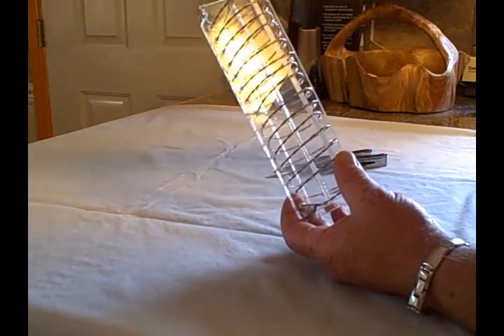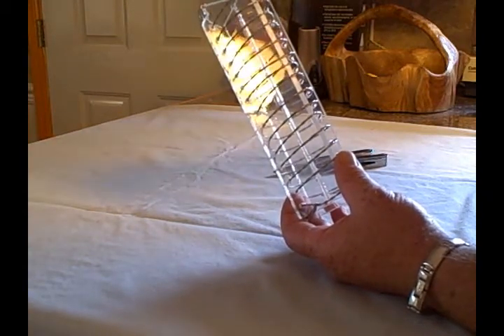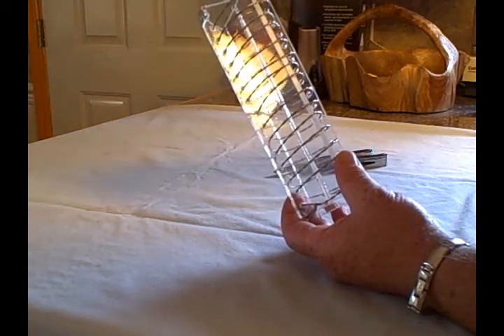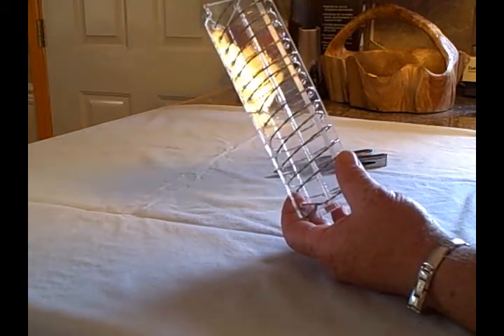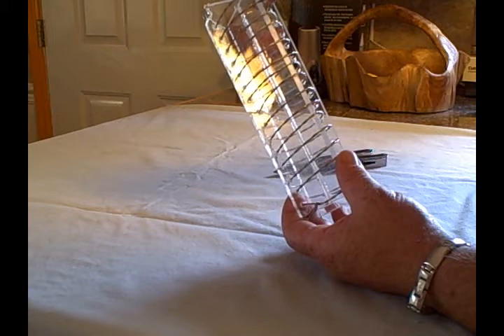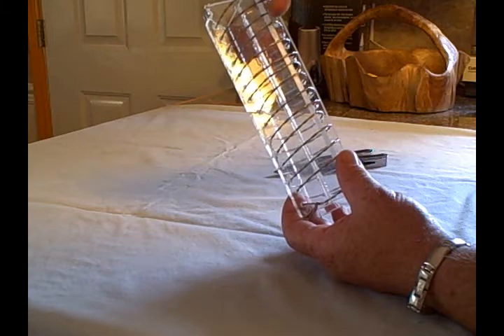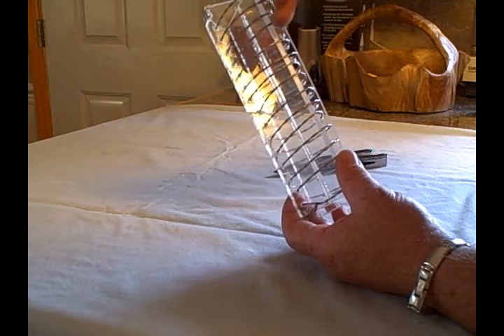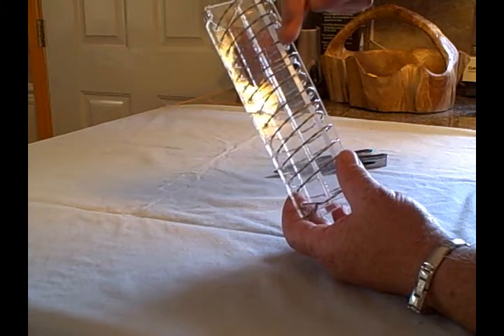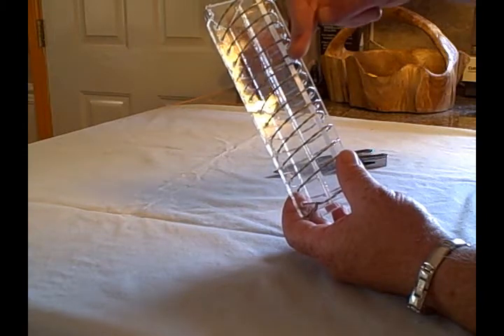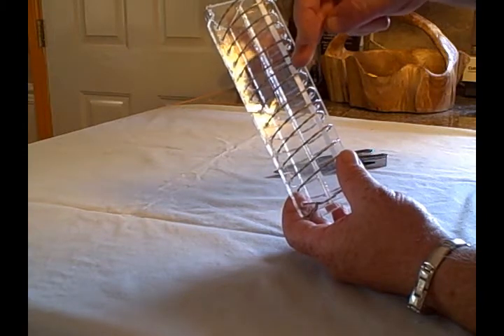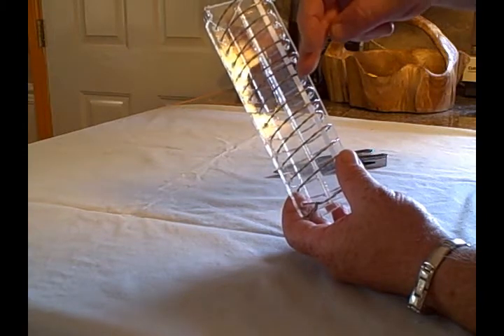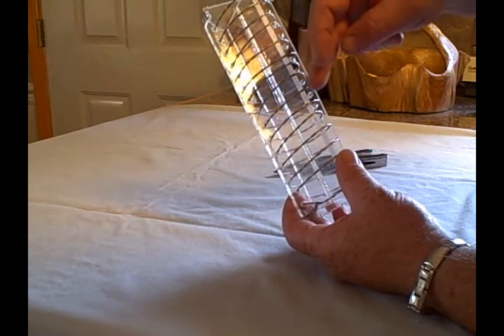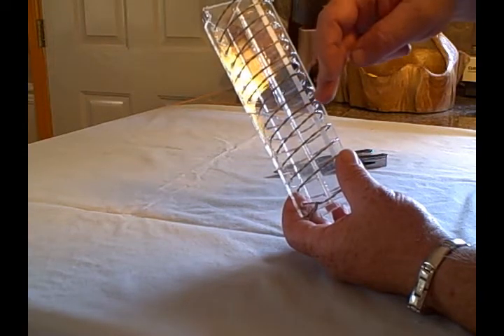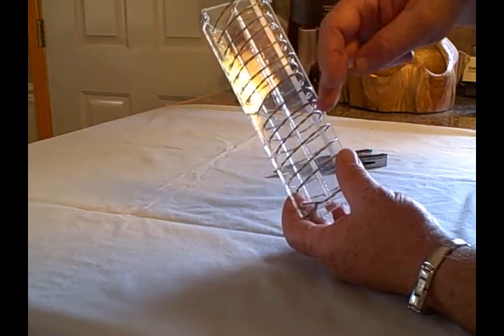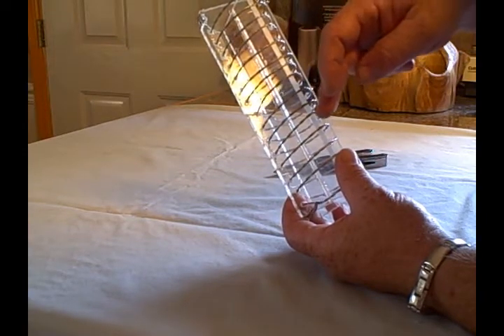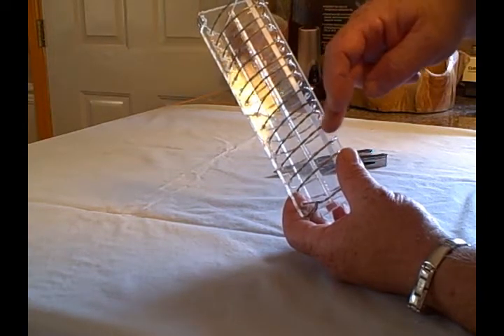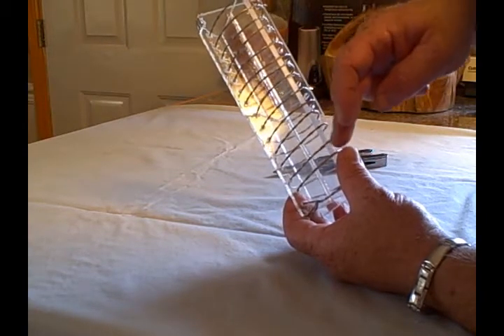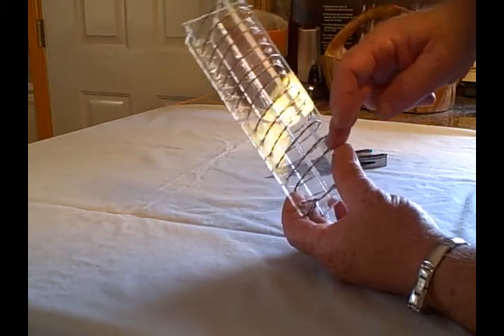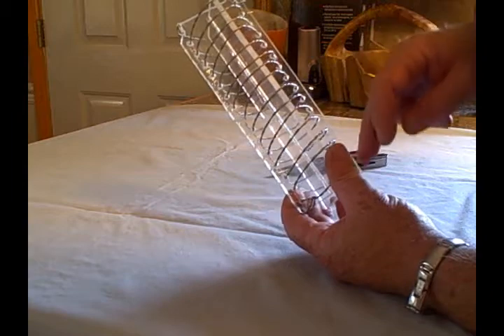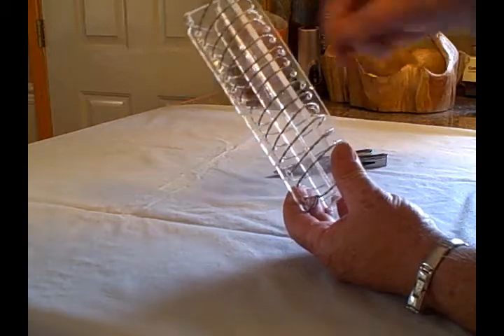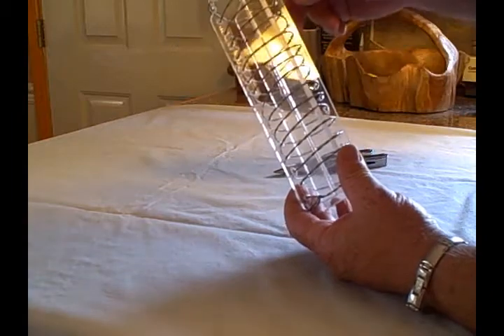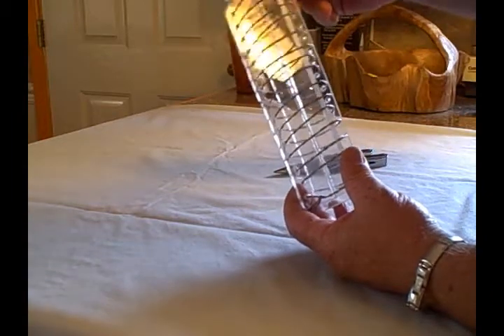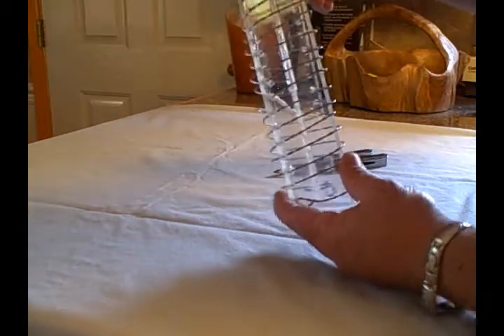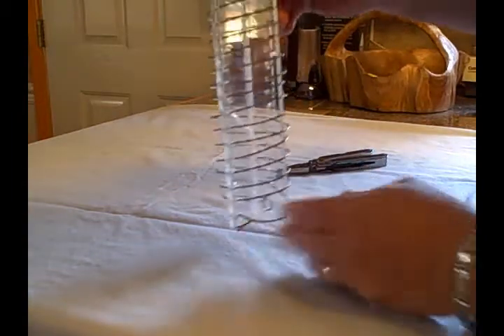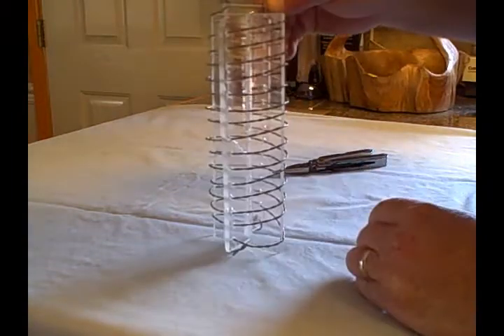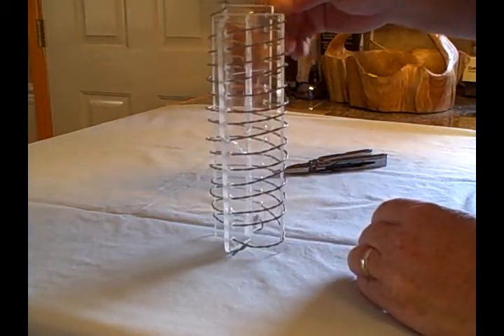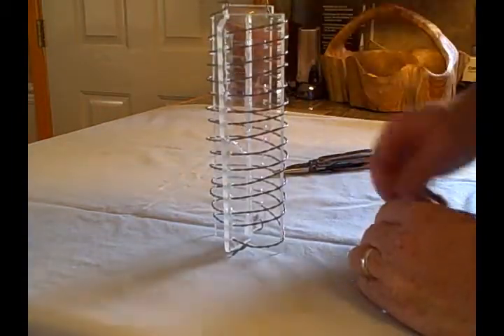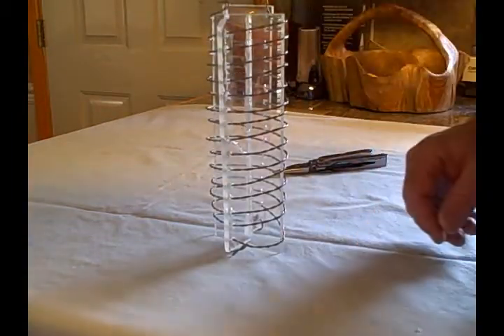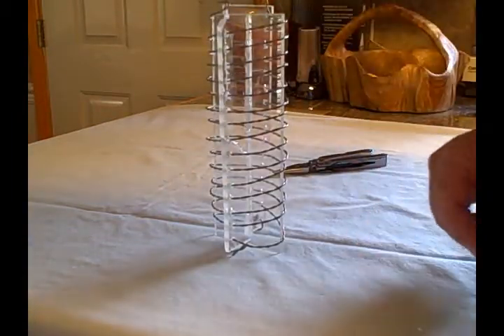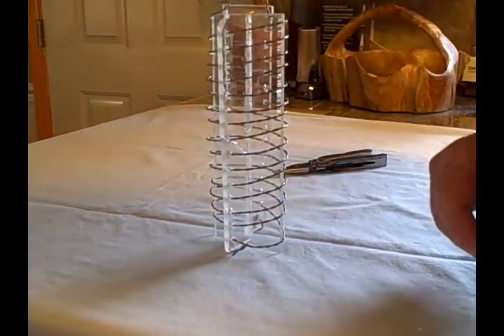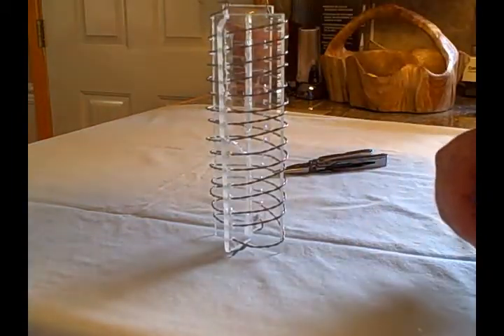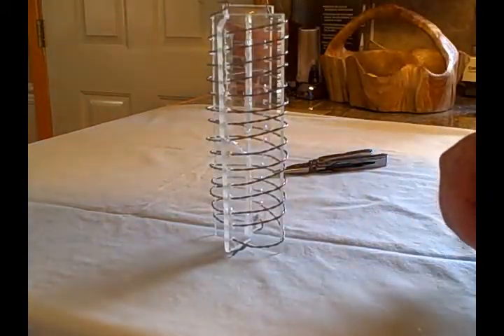So one's going to be positive, negative, positive, negative — alternating all the way down. Now I'm going to go hook it up into my tube, and then we'll take it from there.